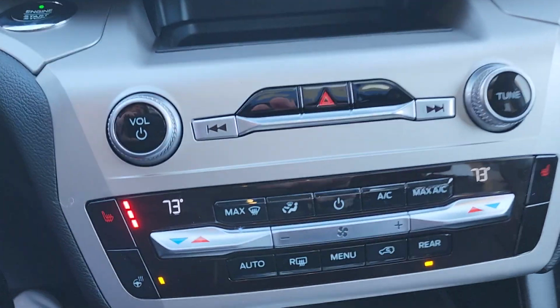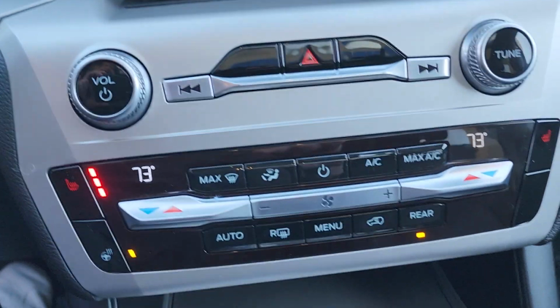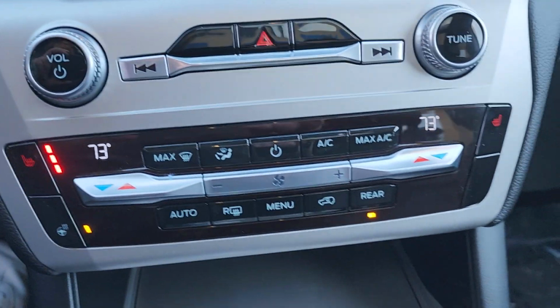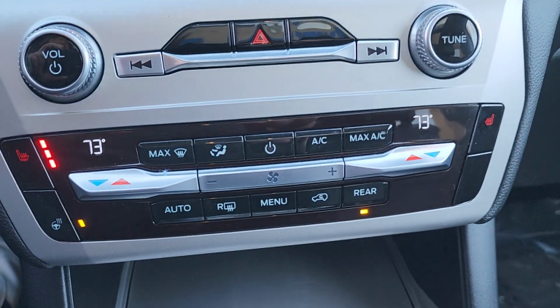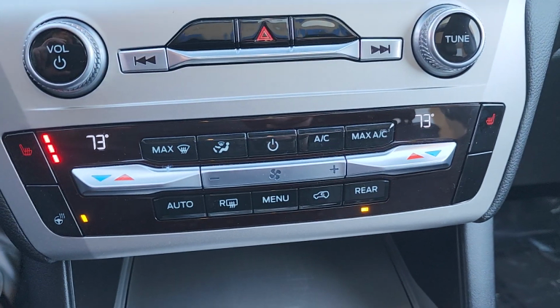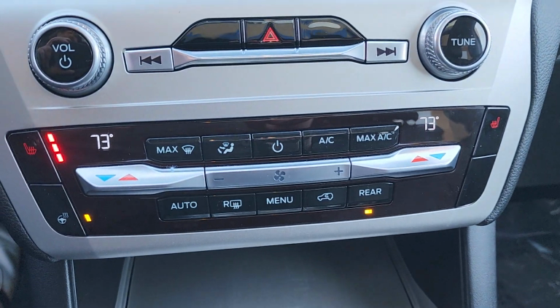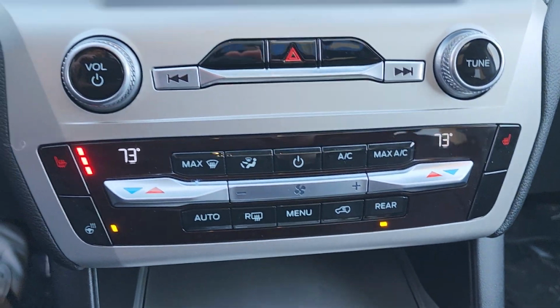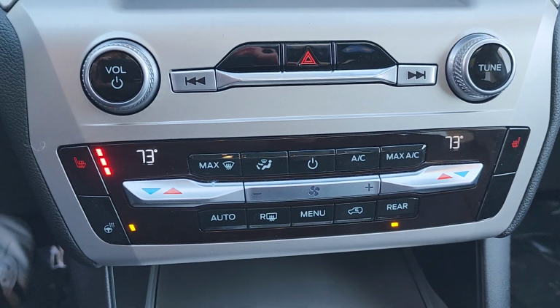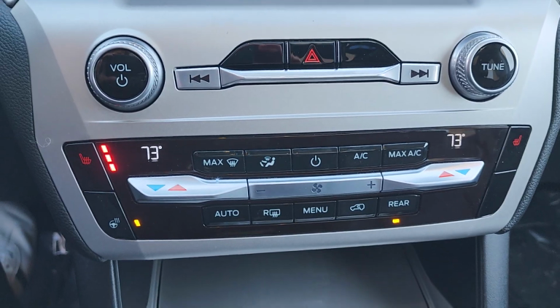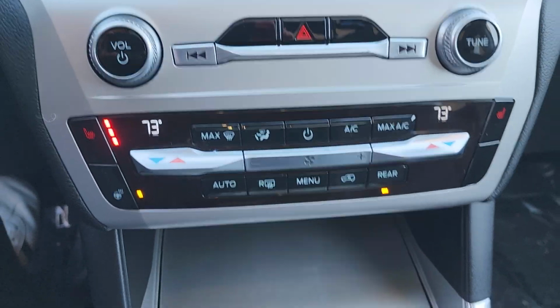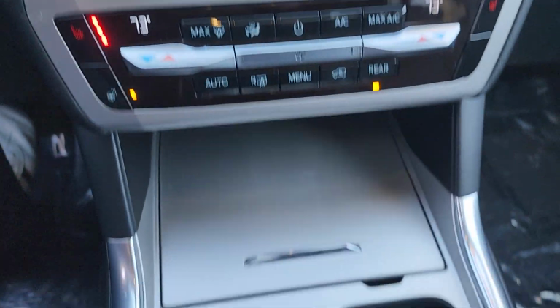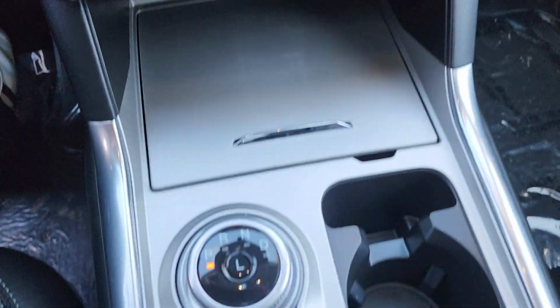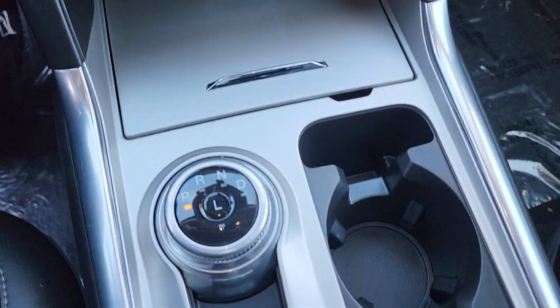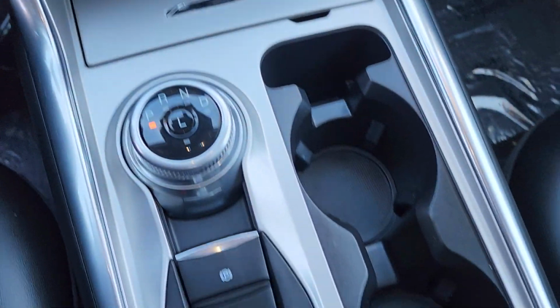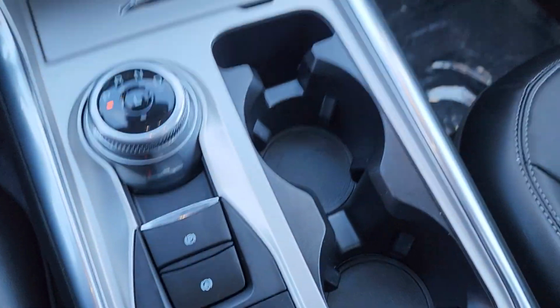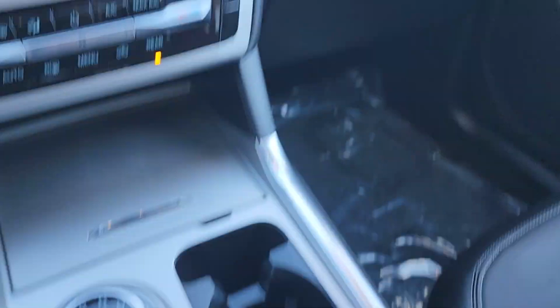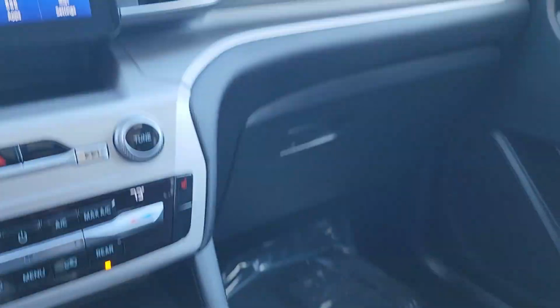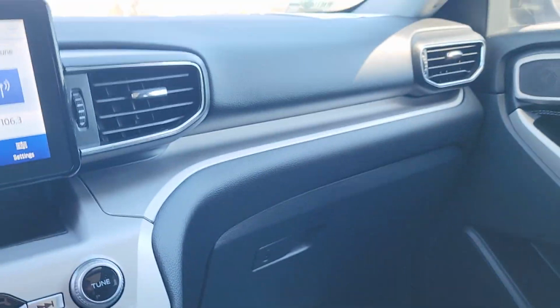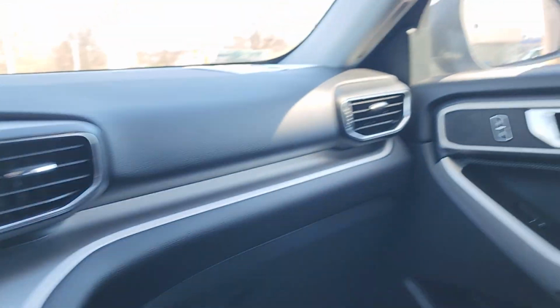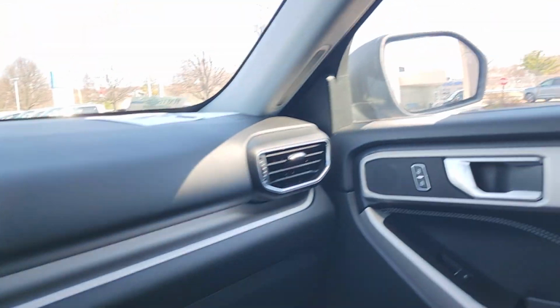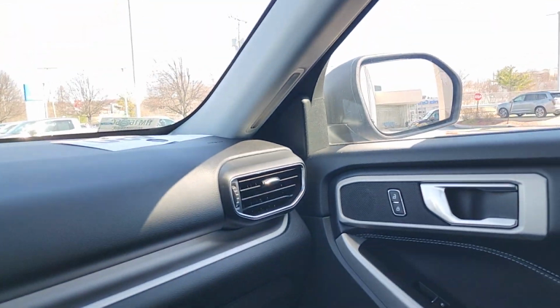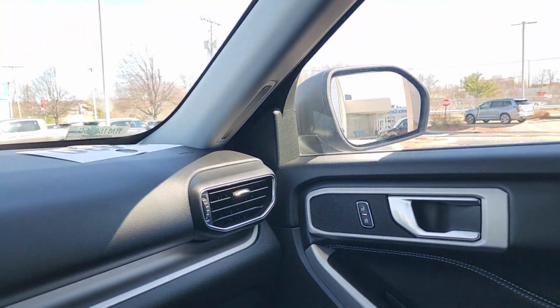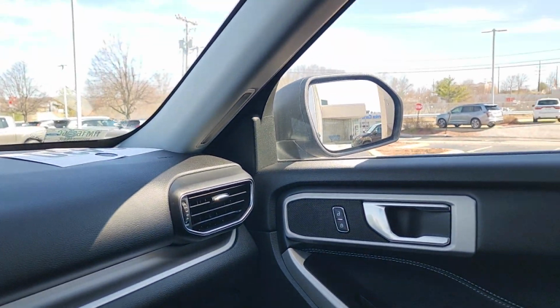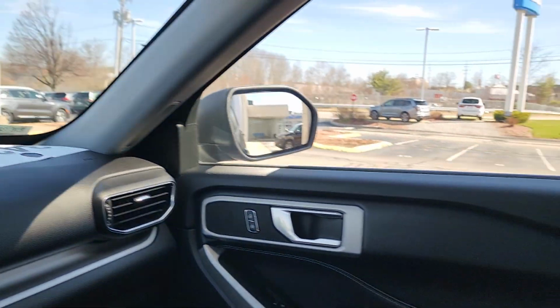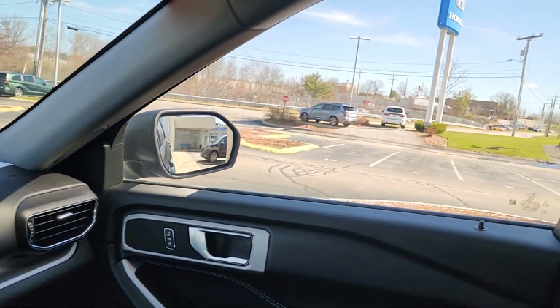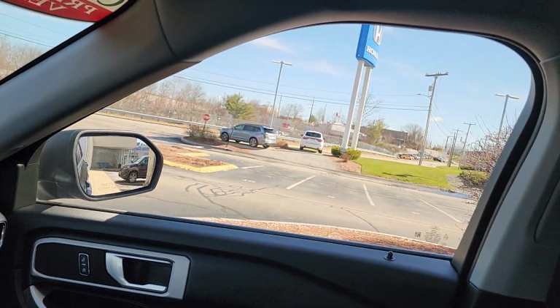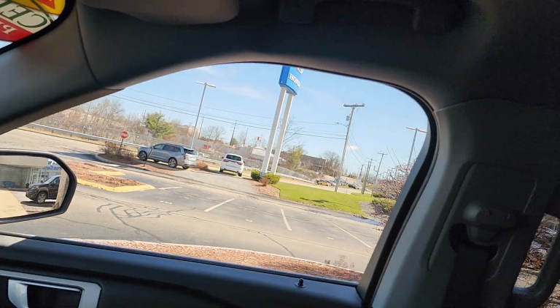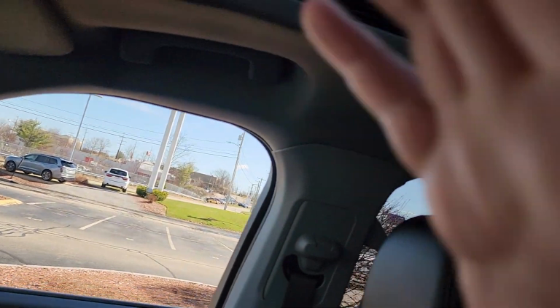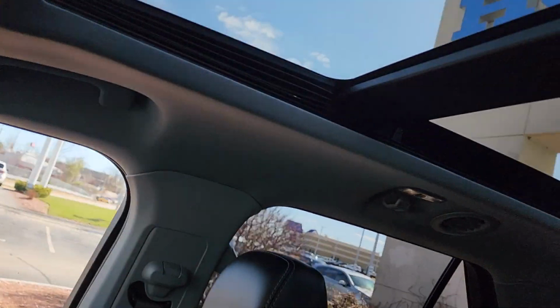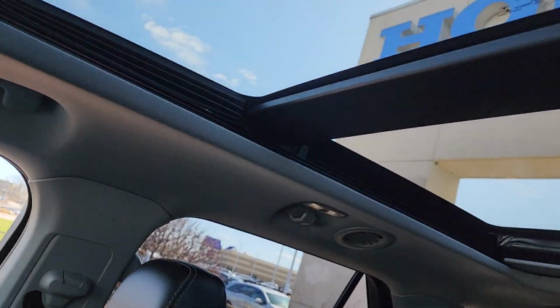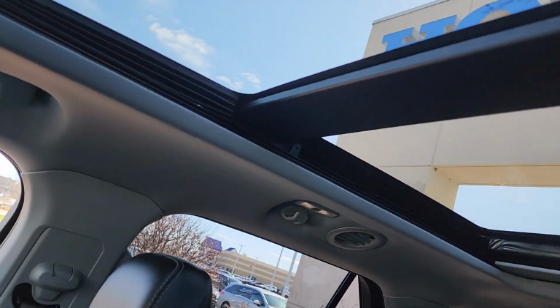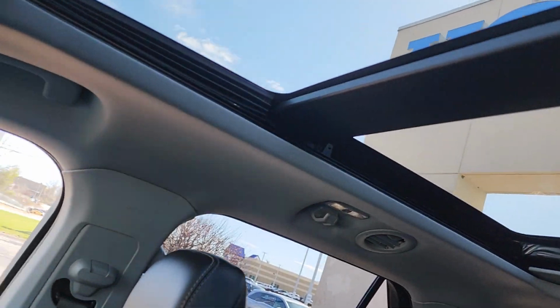Nice little climate control area here. And like I said, panoramic sunroof — that's always nice.